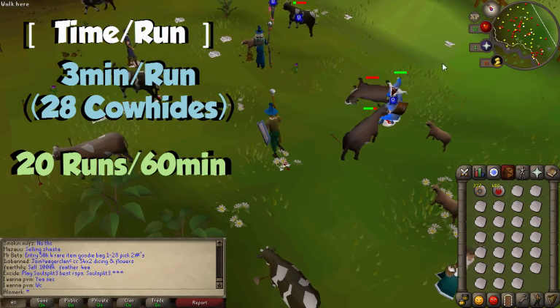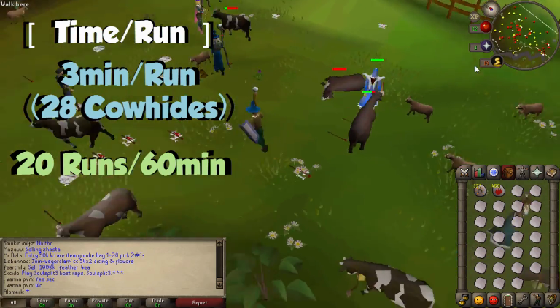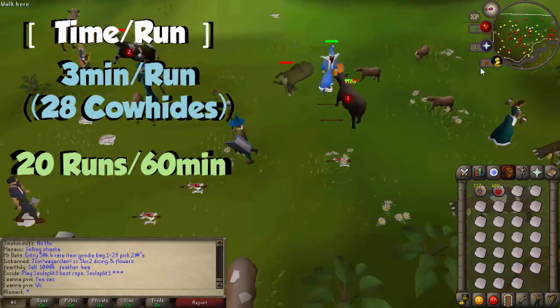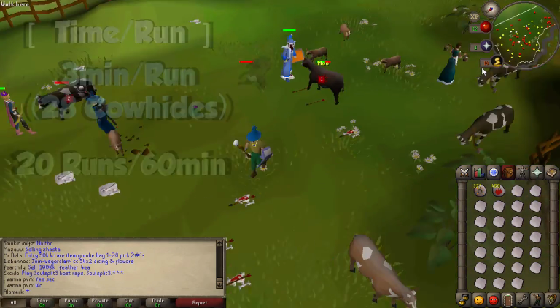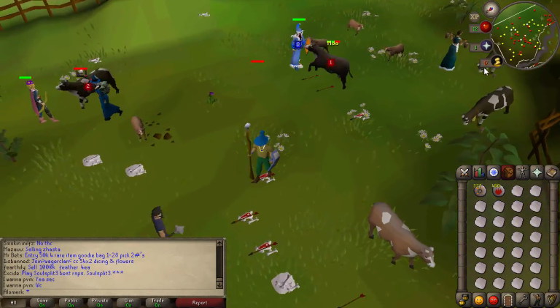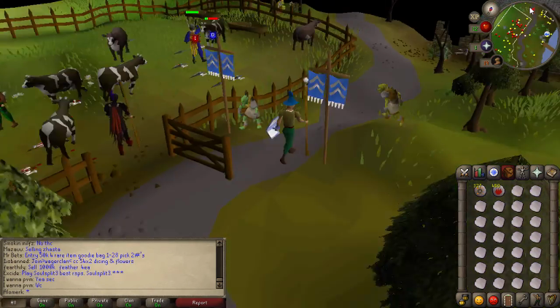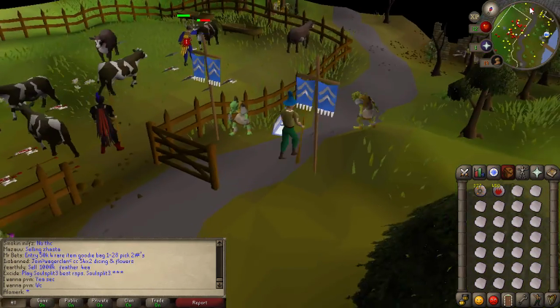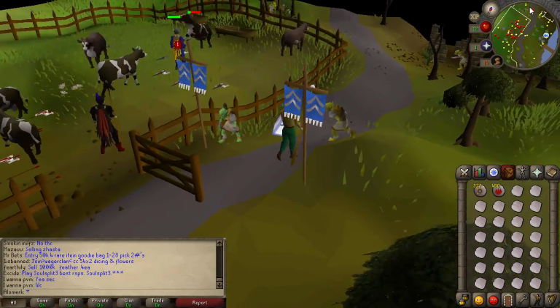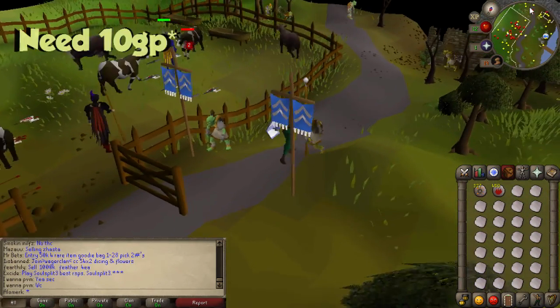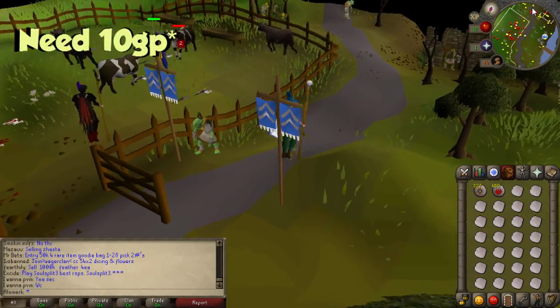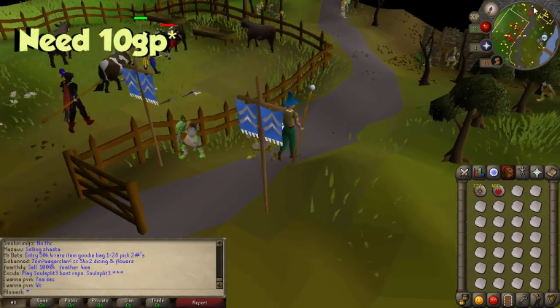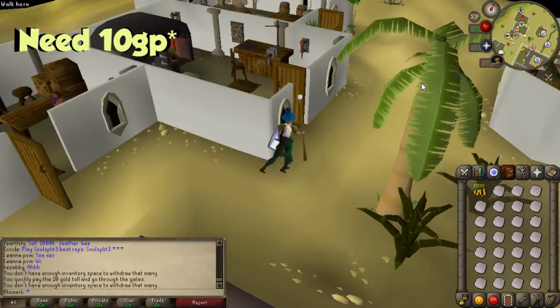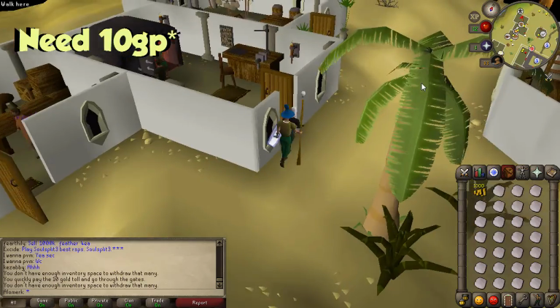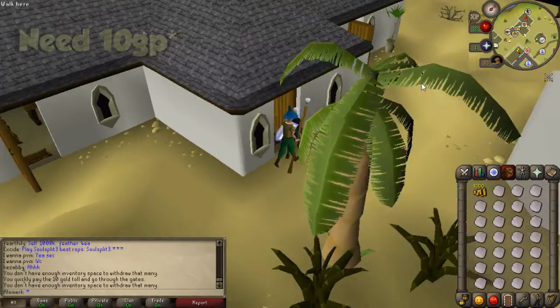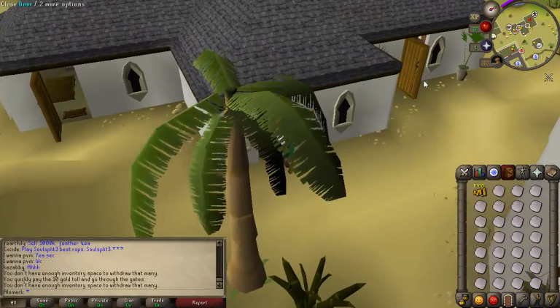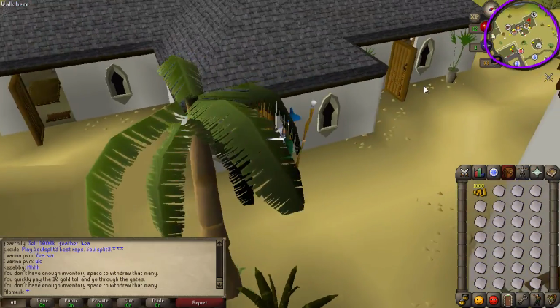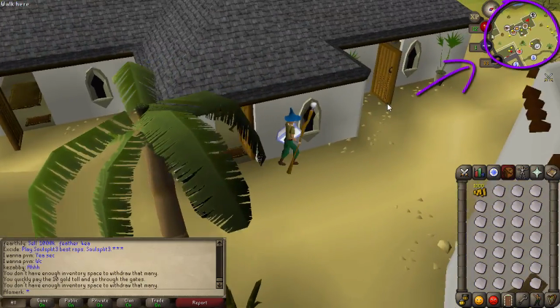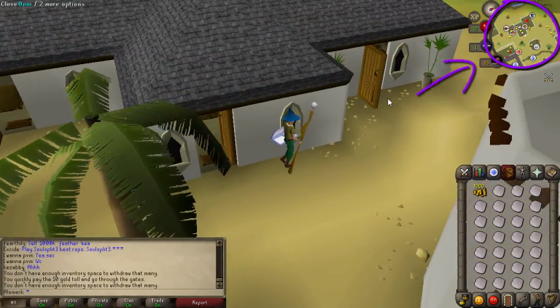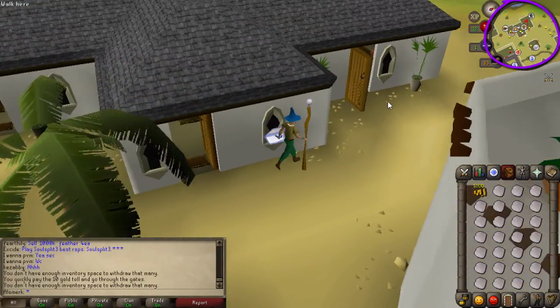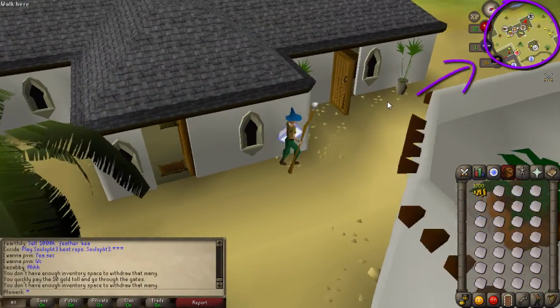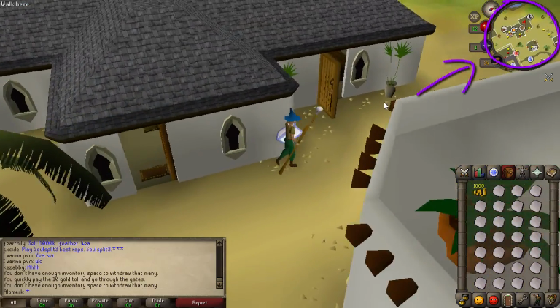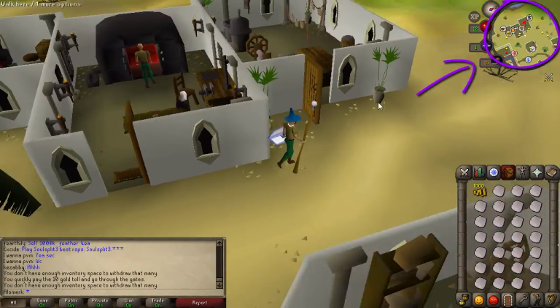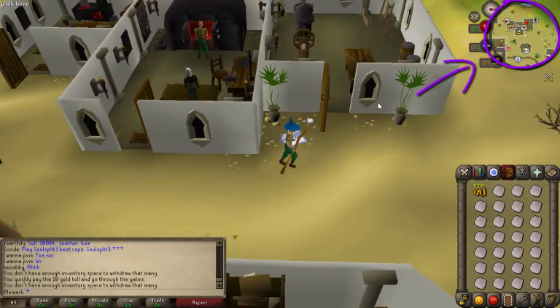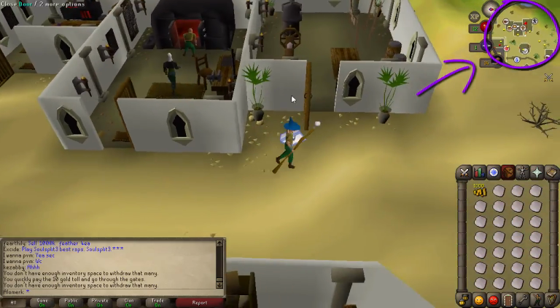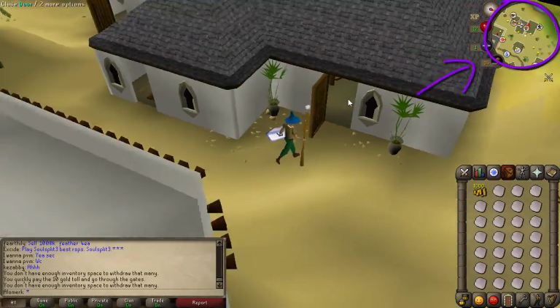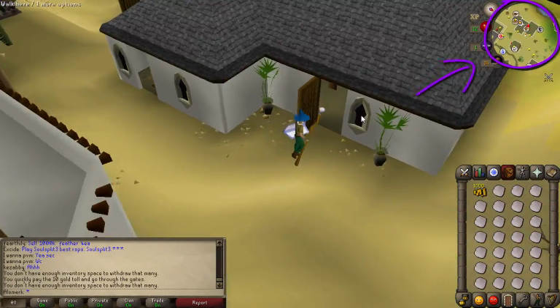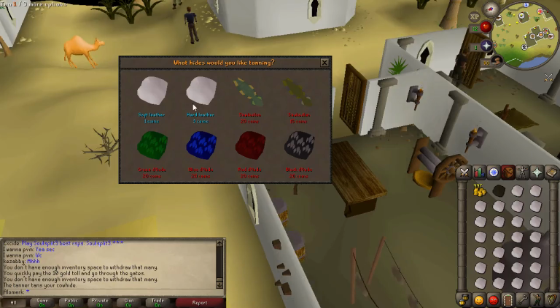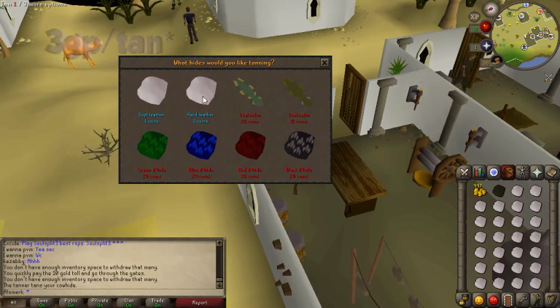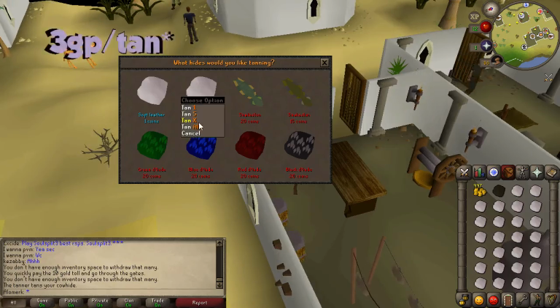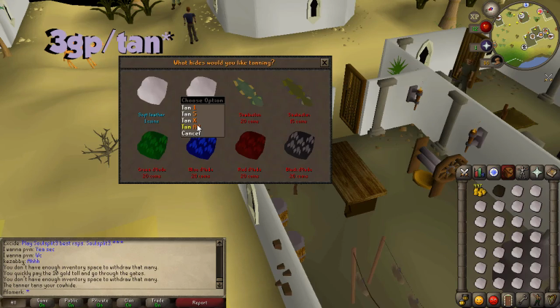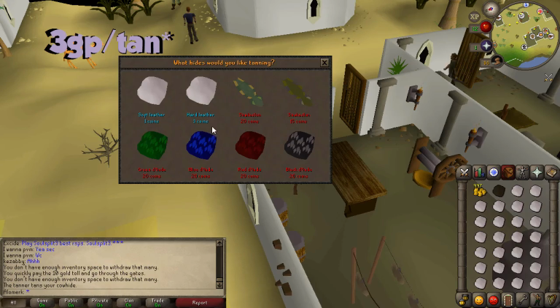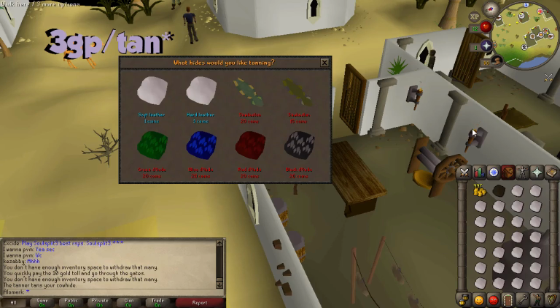After you've gotten as many cow hides as you want, head over to Al Kharid and visit the tanner. This is where you need your hundred coins — go ahead and have him tan all your cow hides.